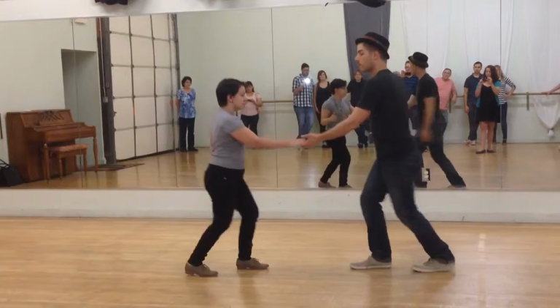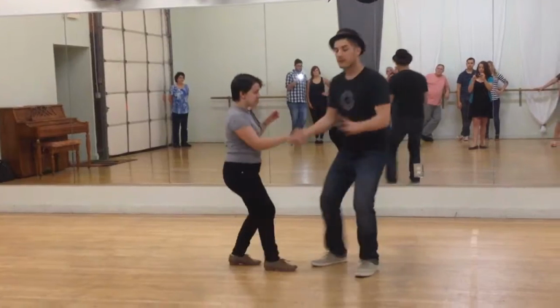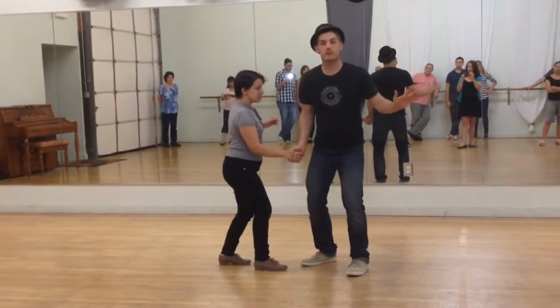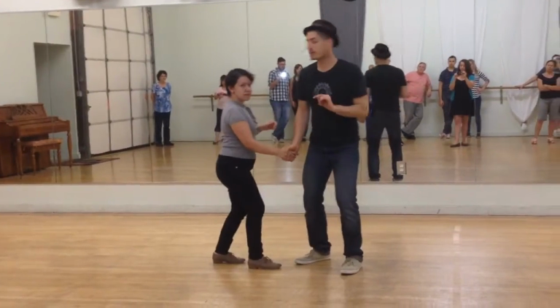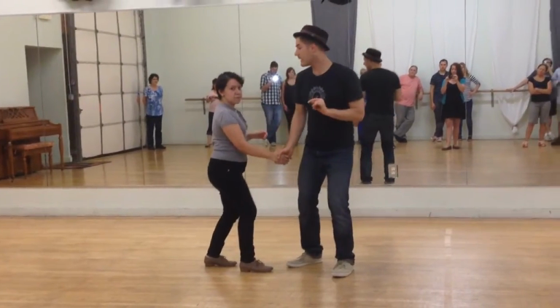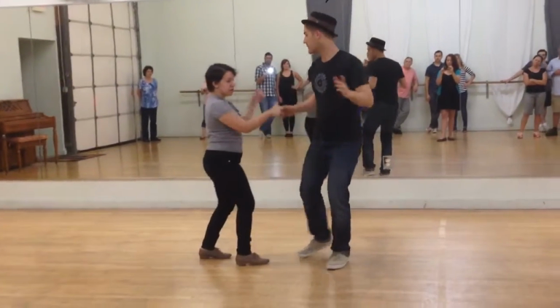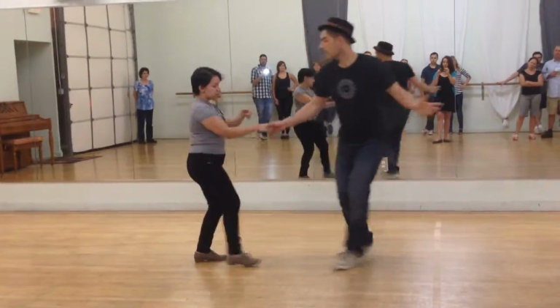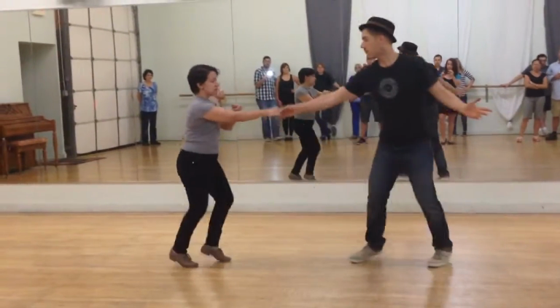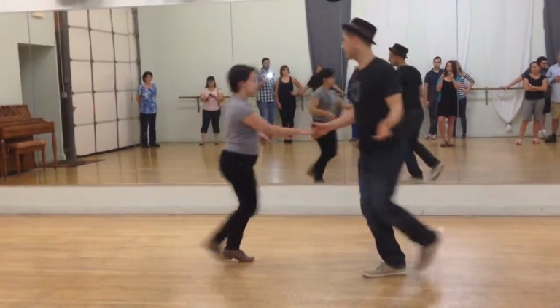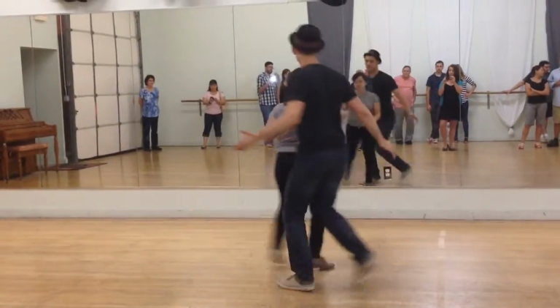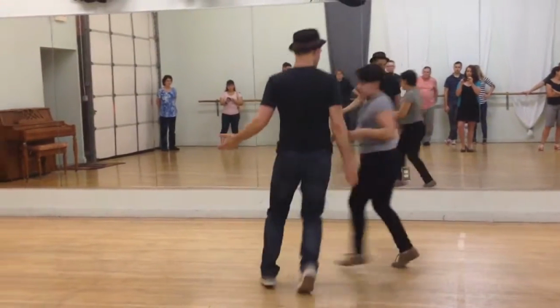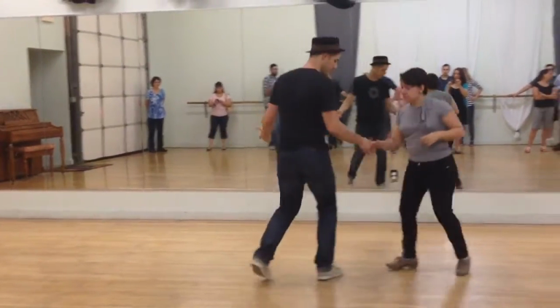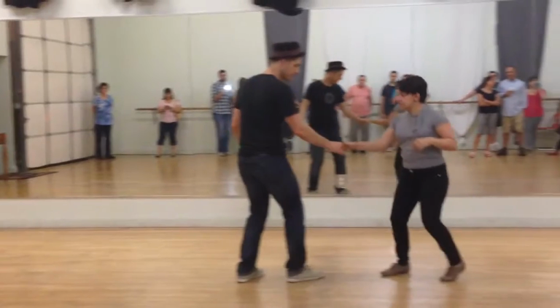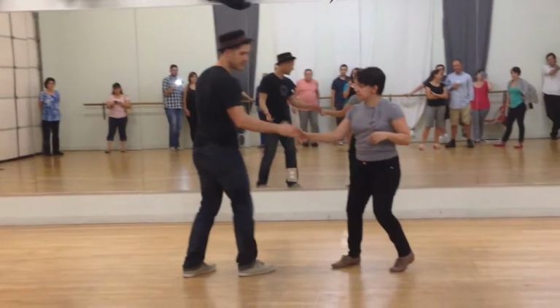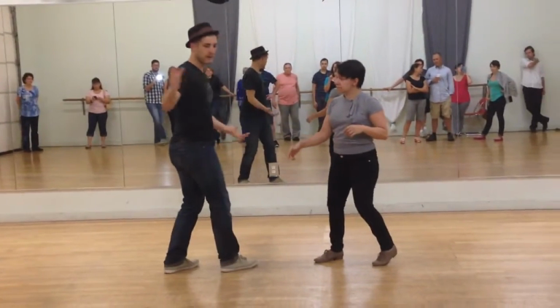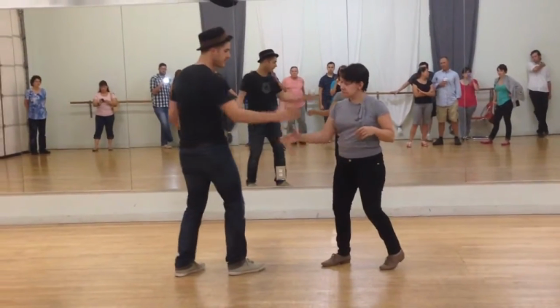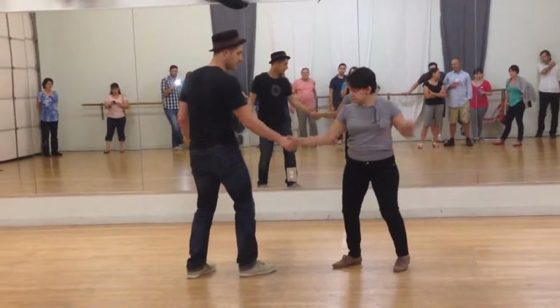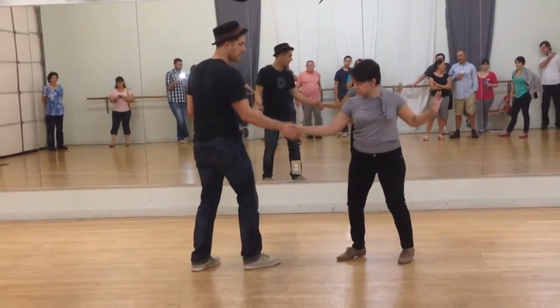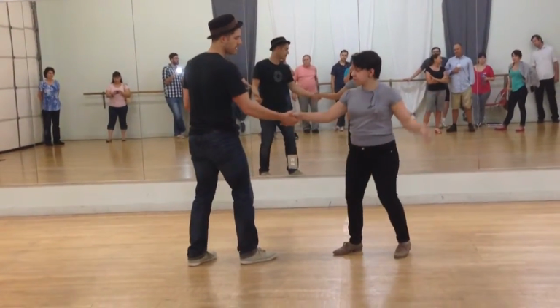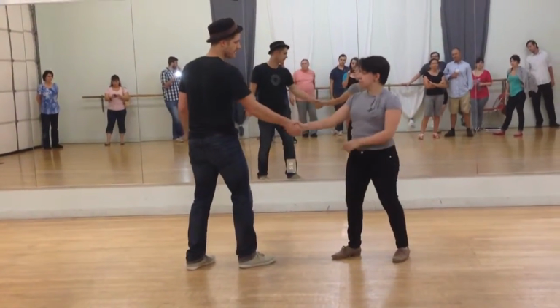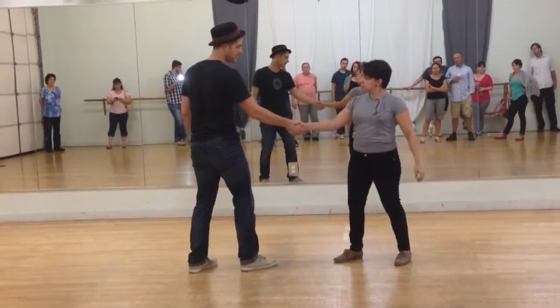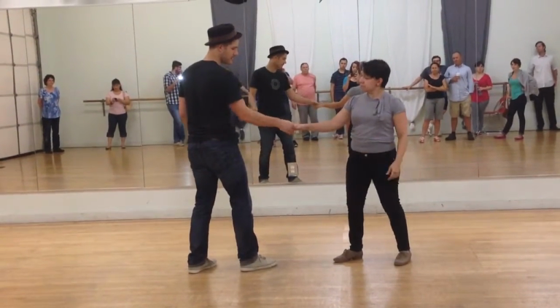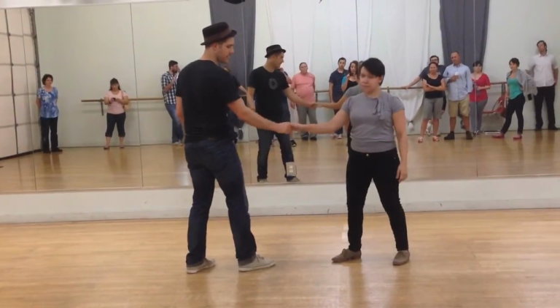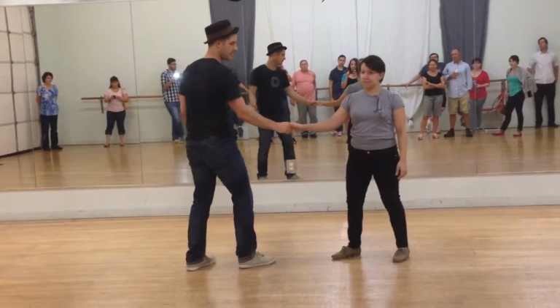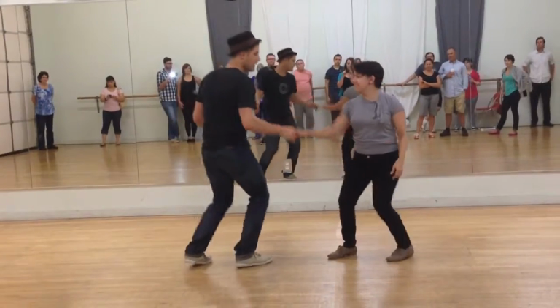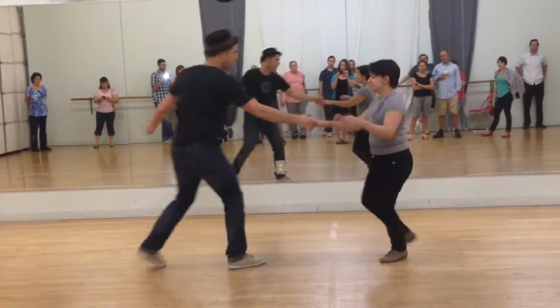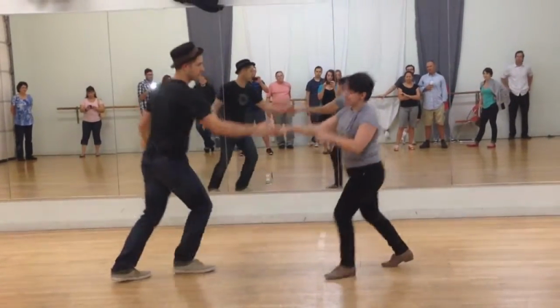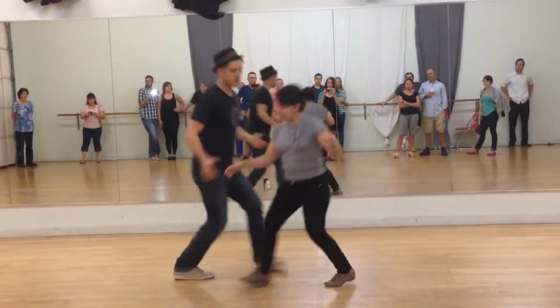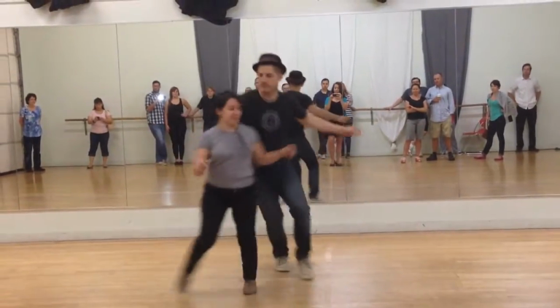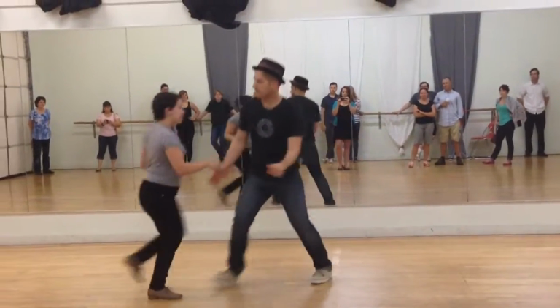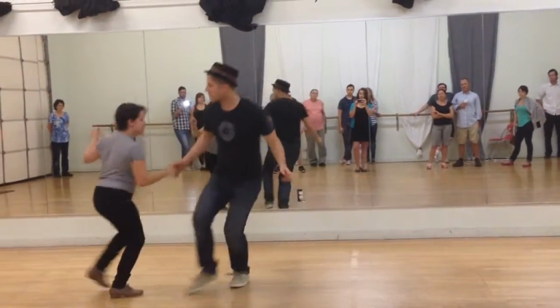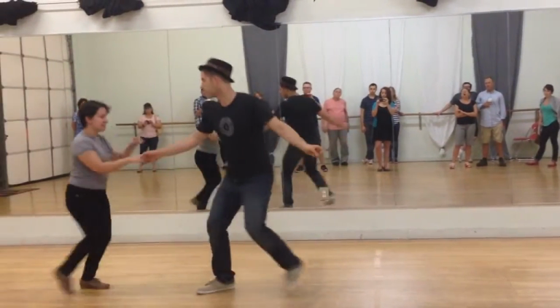Which is going to be very useful for the stuff we did today, which is the cross-hand standard. So we have this kind of right hand to right hand — almost like a nice handshake, just a little less. Rock, step, triple step, triple step.